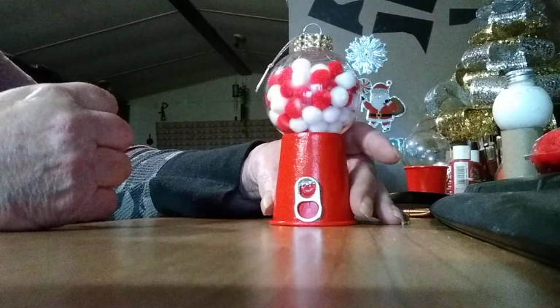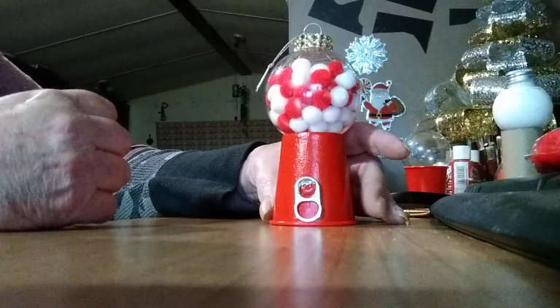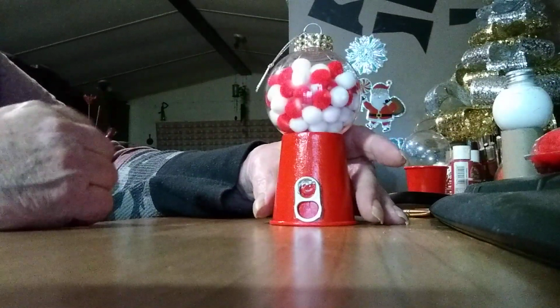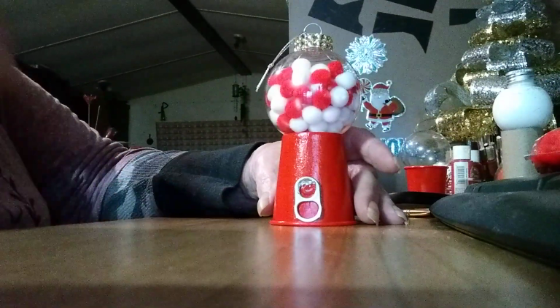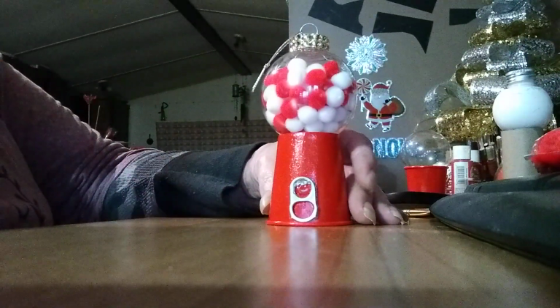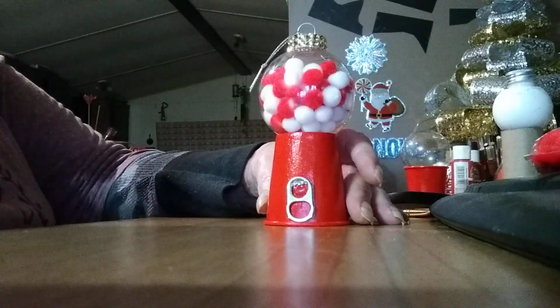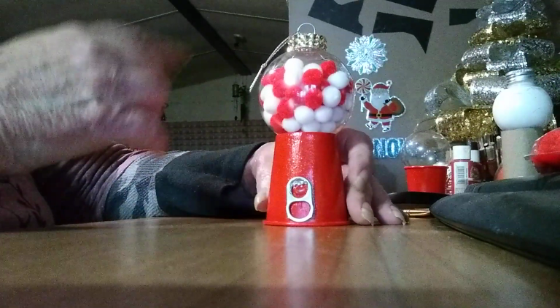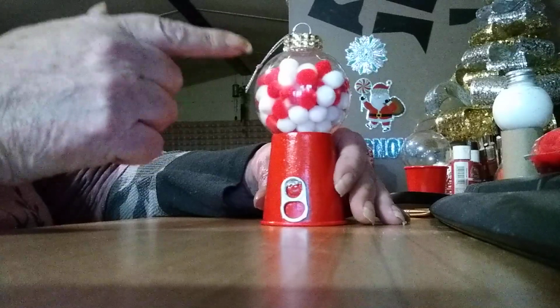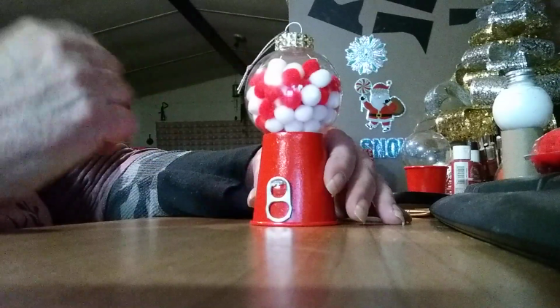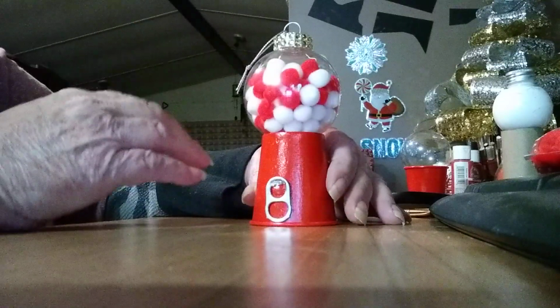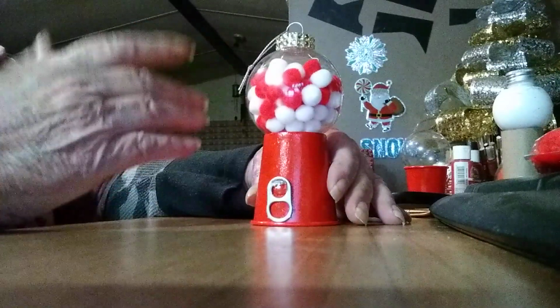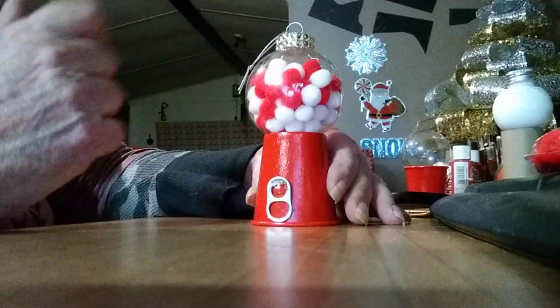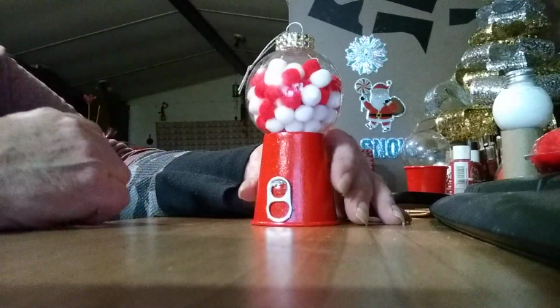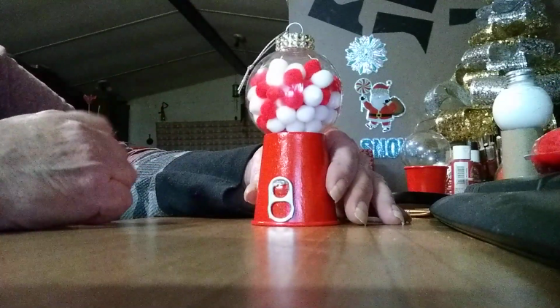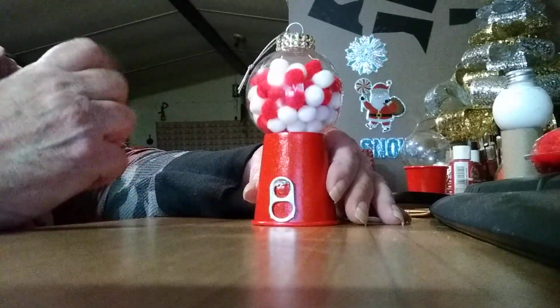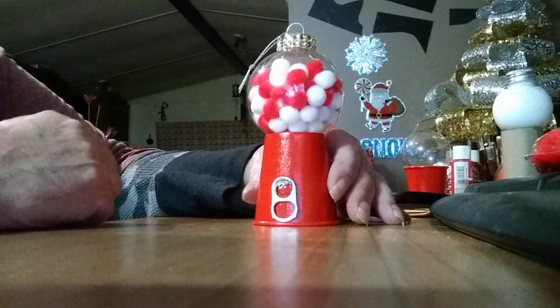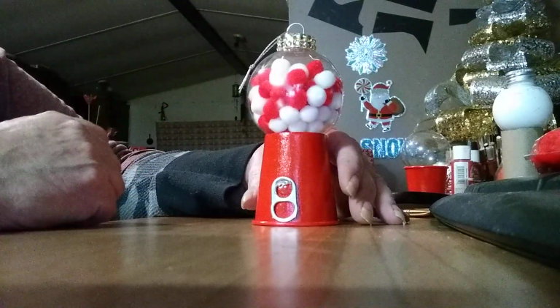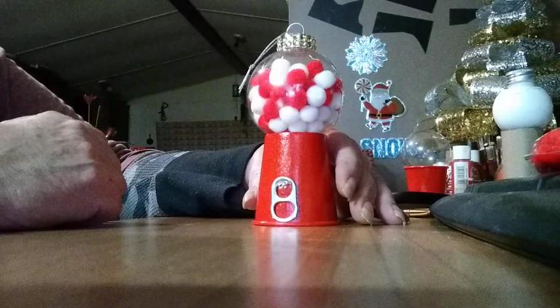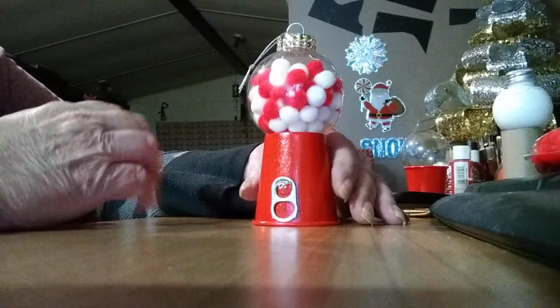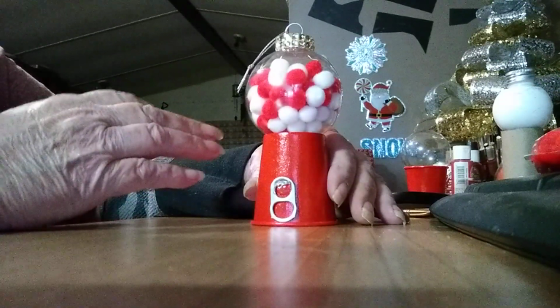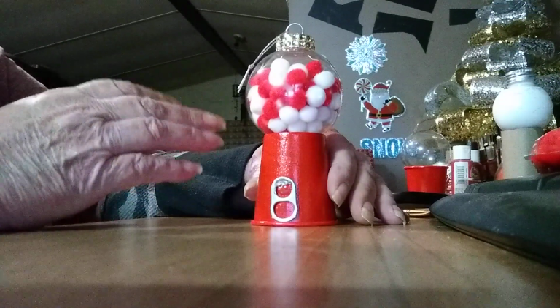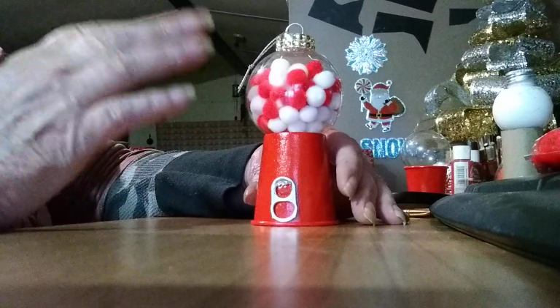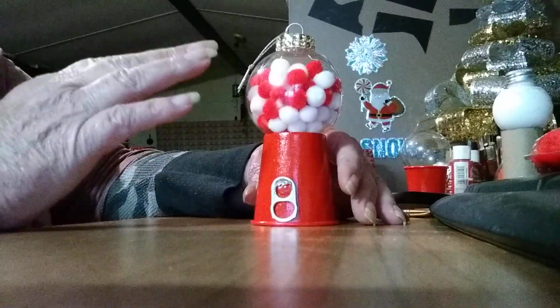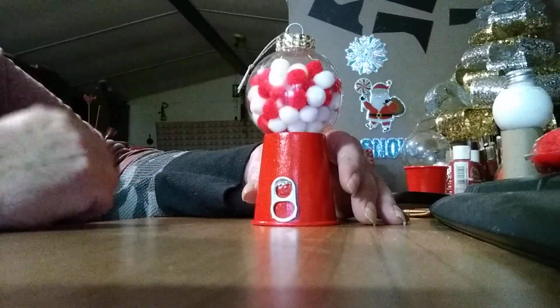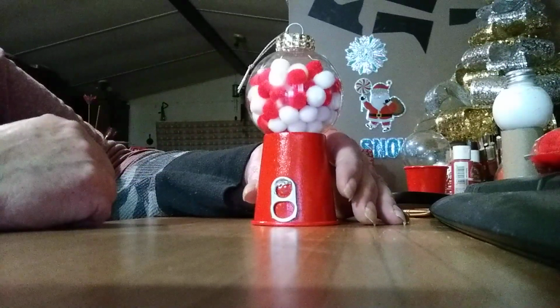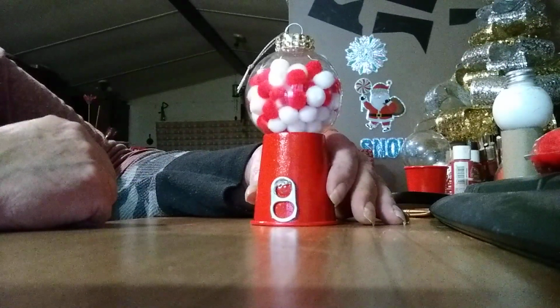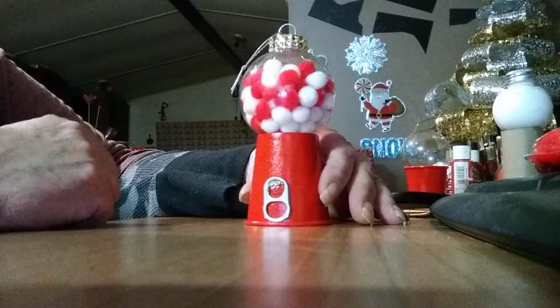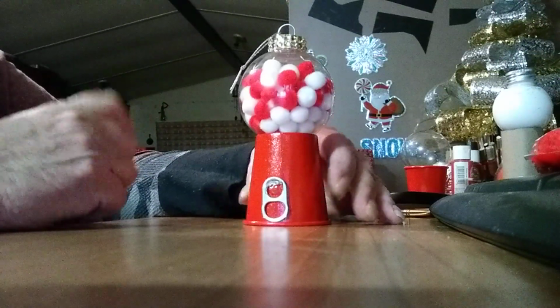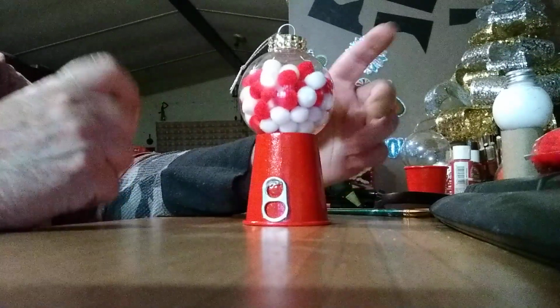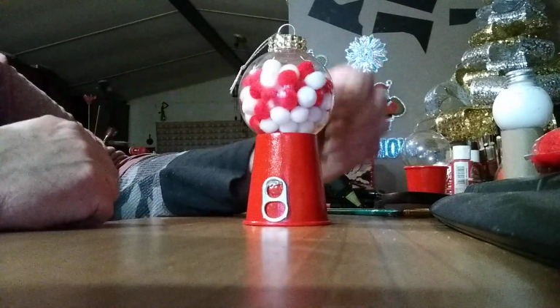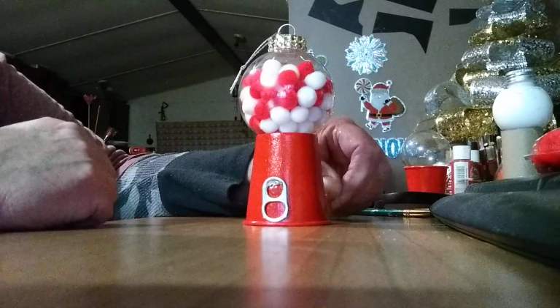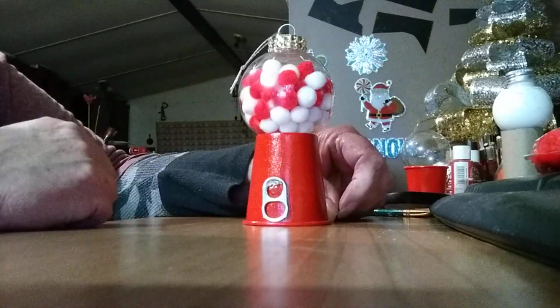When it comes closer to Christmas time, I'll swap out the pom-poms with M&M's or something for the grandkids. But for right now I put these in for the video, and then I'm going to put them back in the pack.